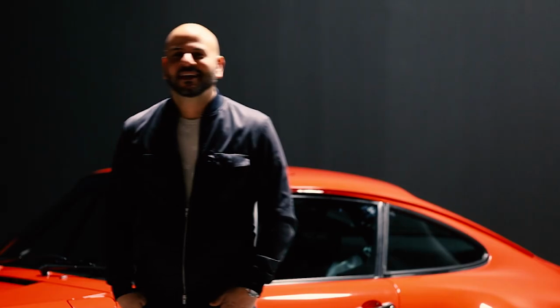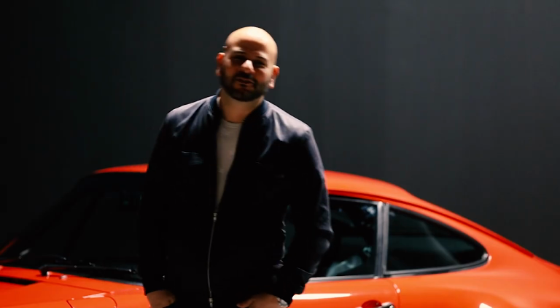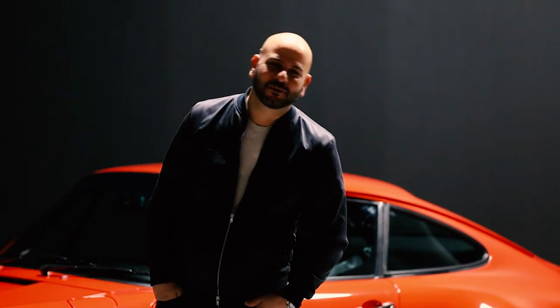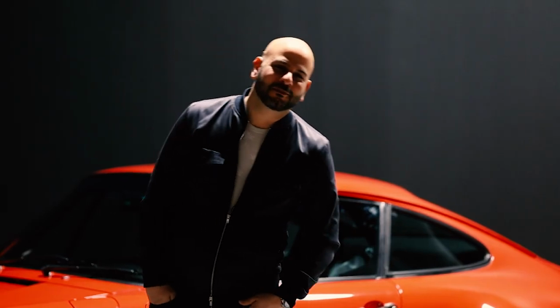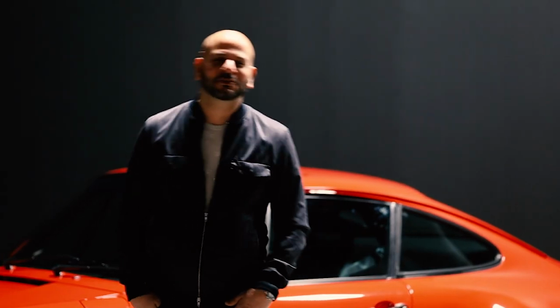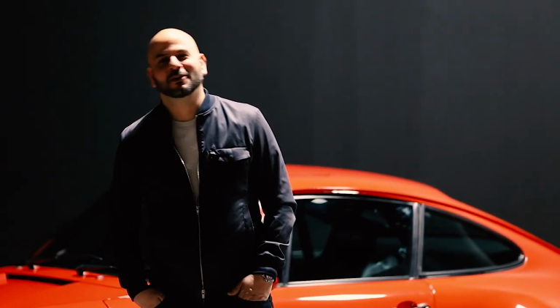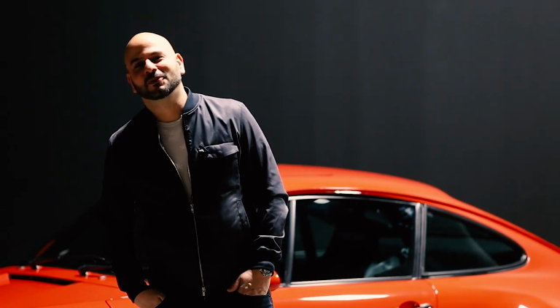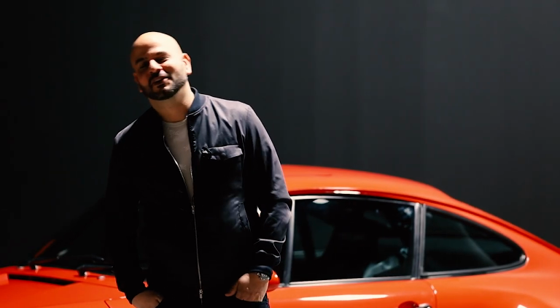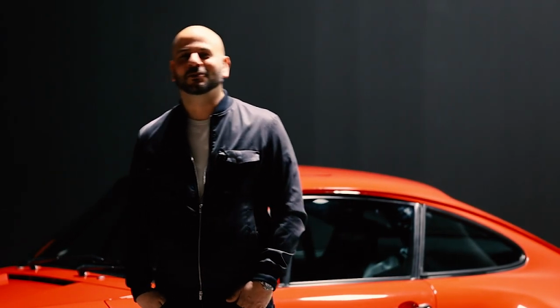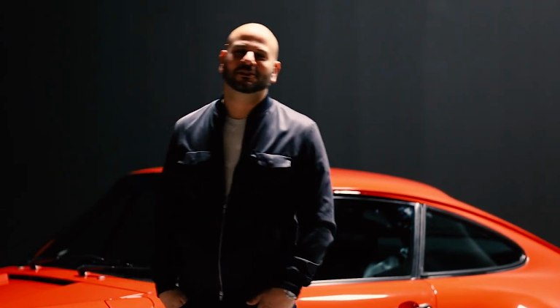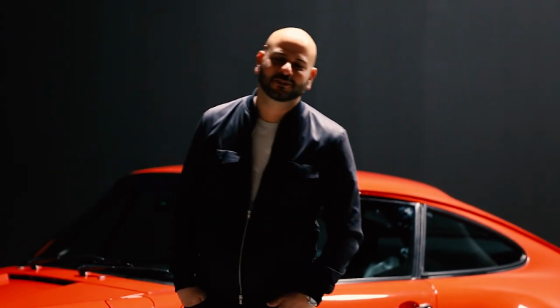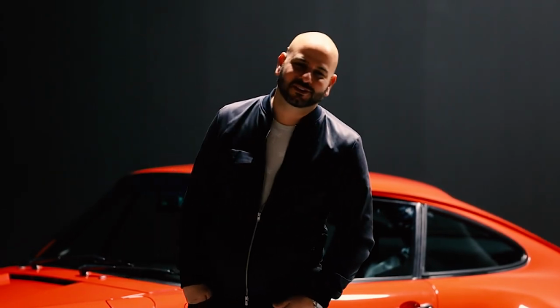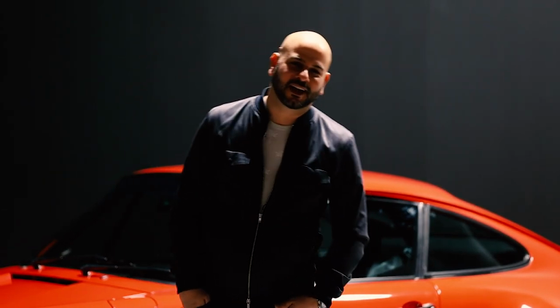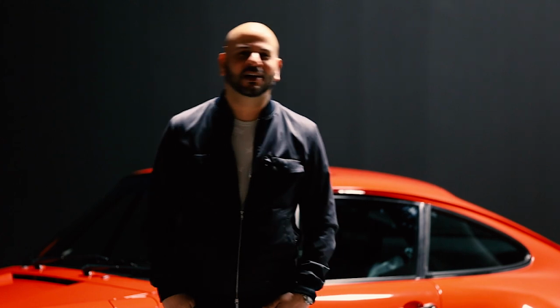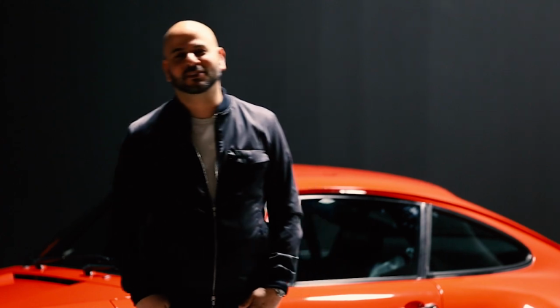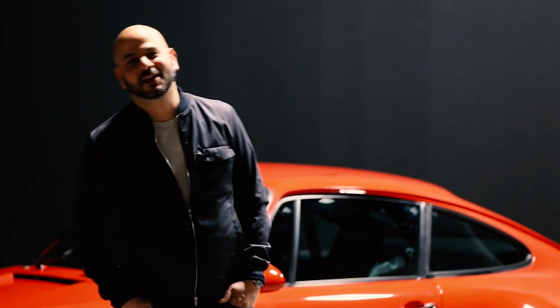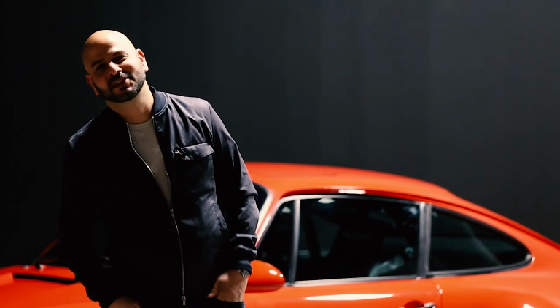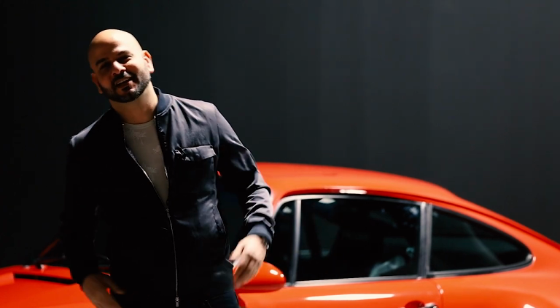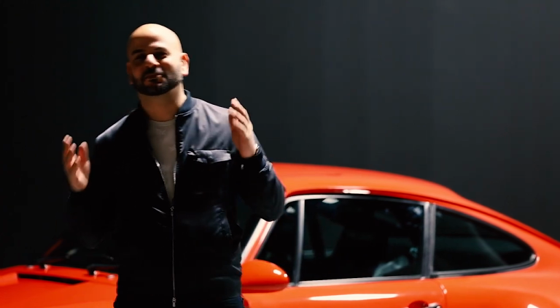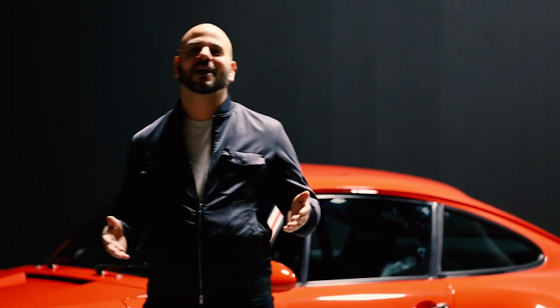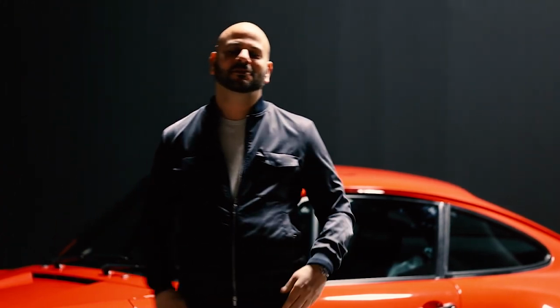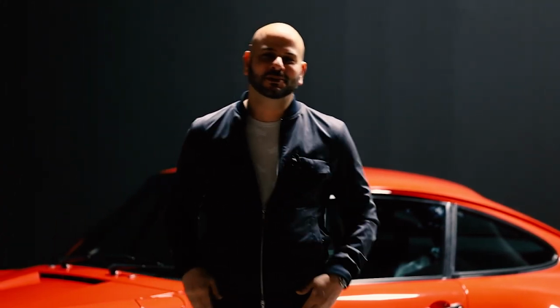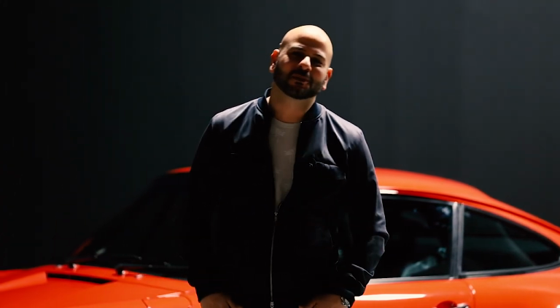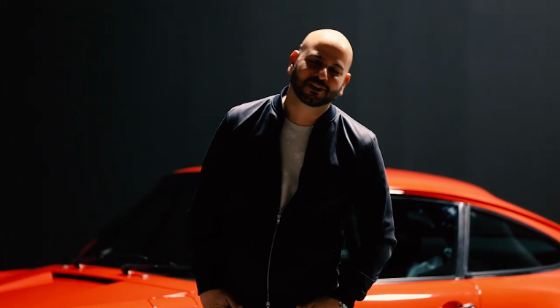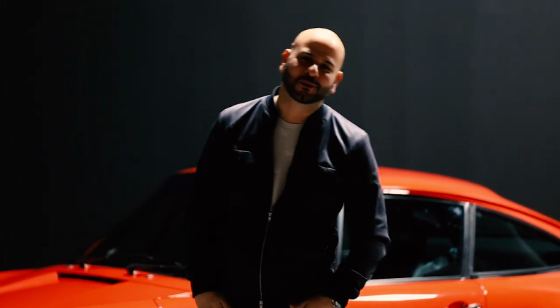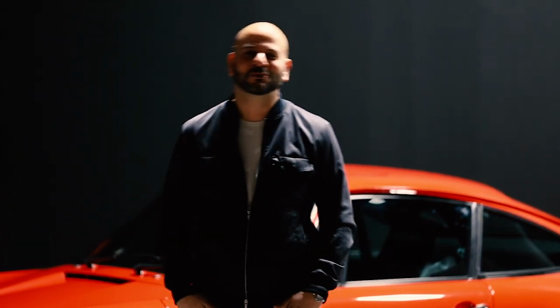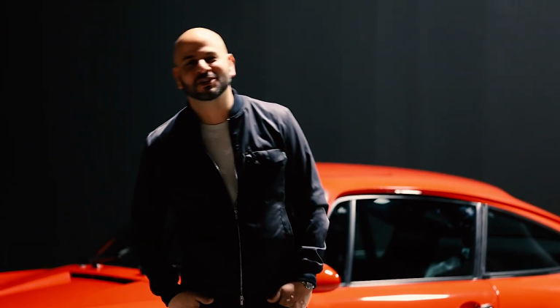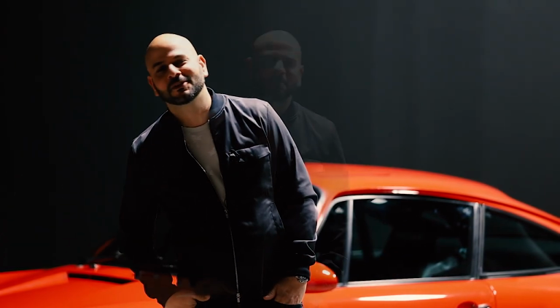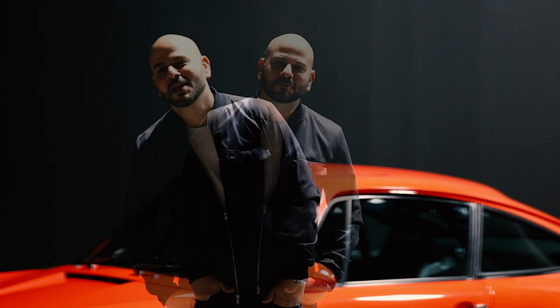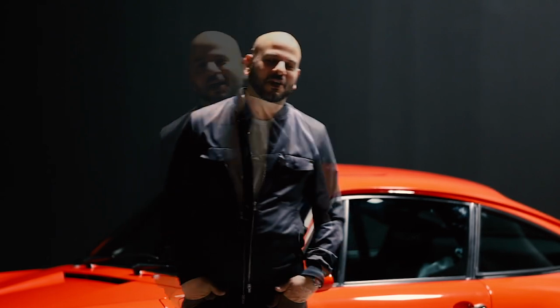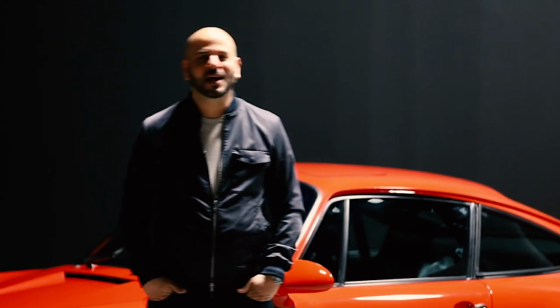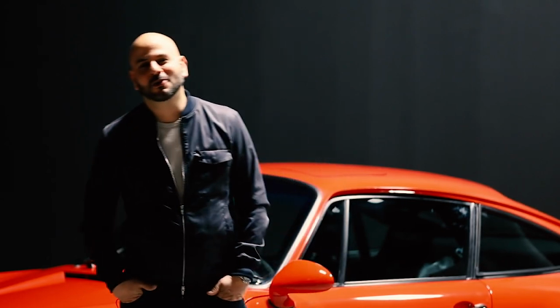Hey everybody, welcome back to another episode of In the Booth. Super excited to have you guys with us again. Please like and subscribe — it really helps us out as we grow this YouTube channel.